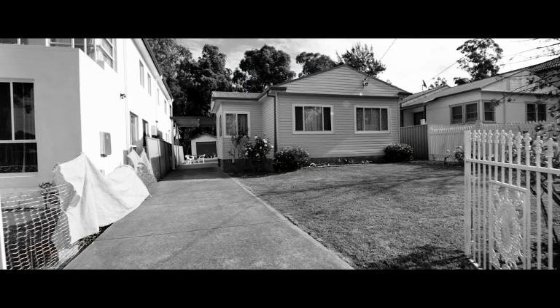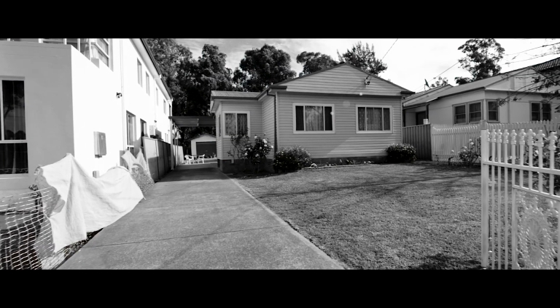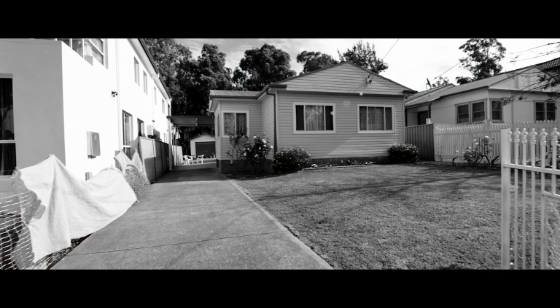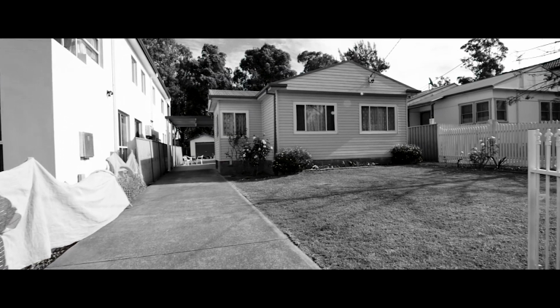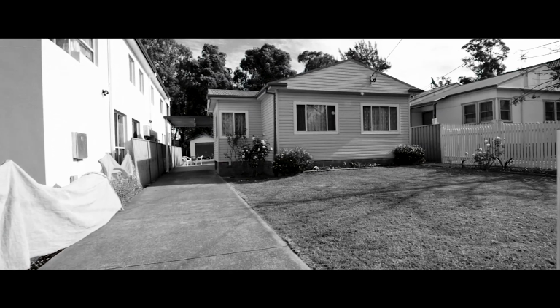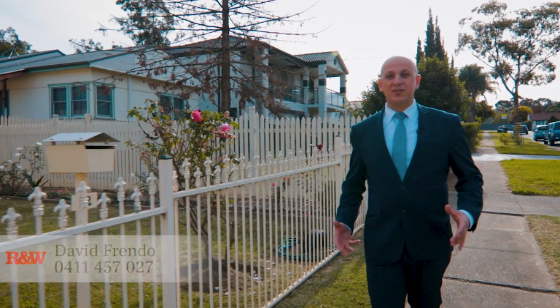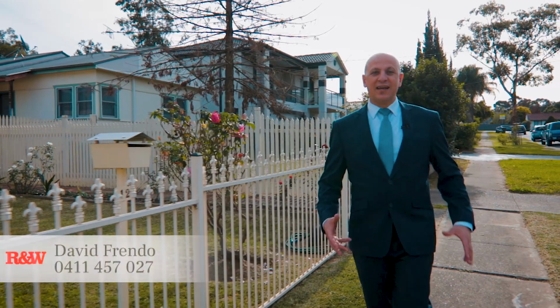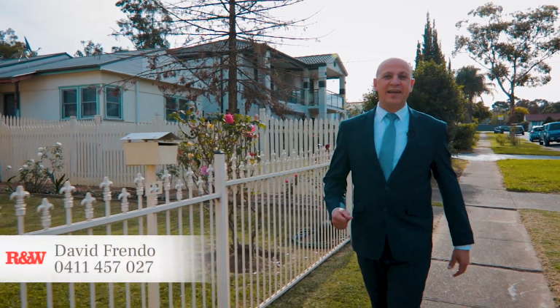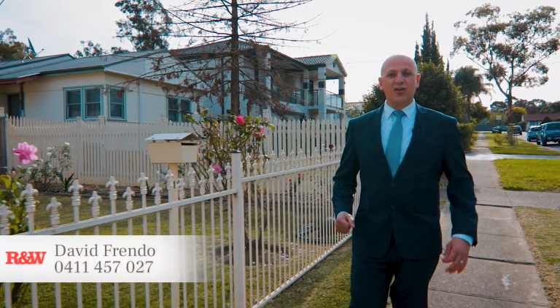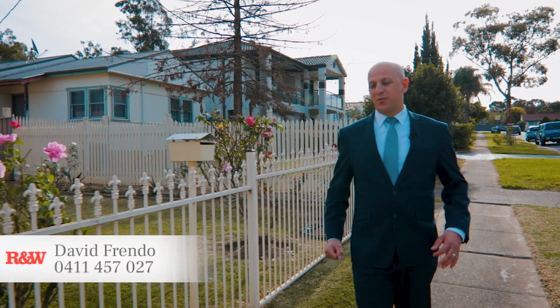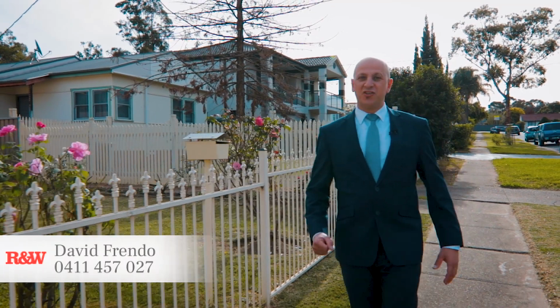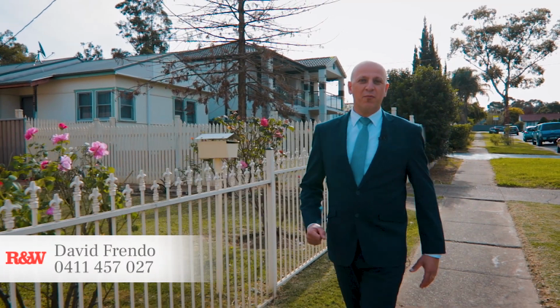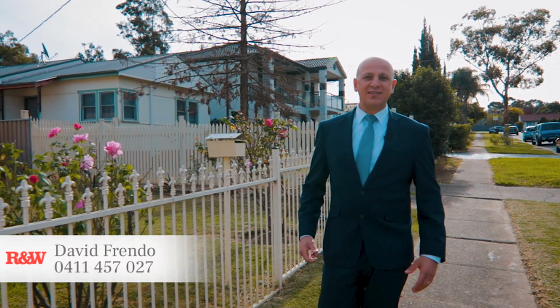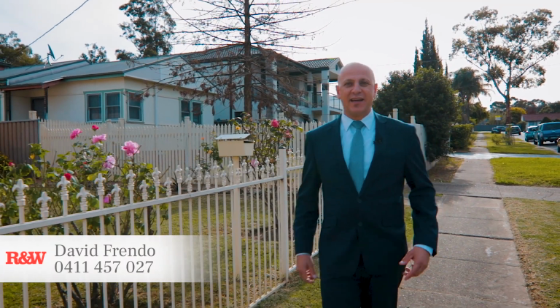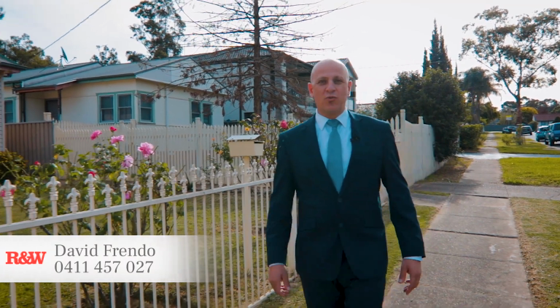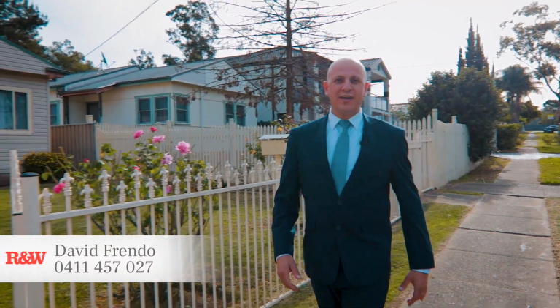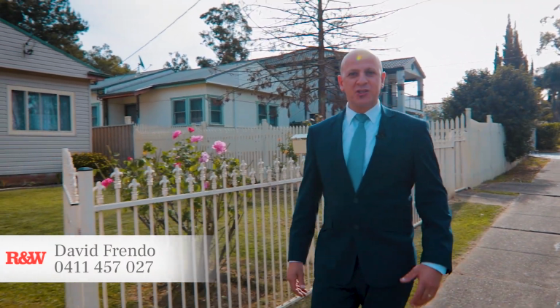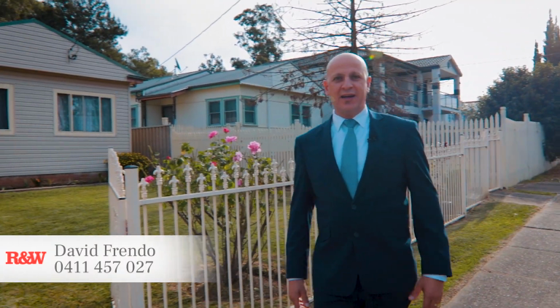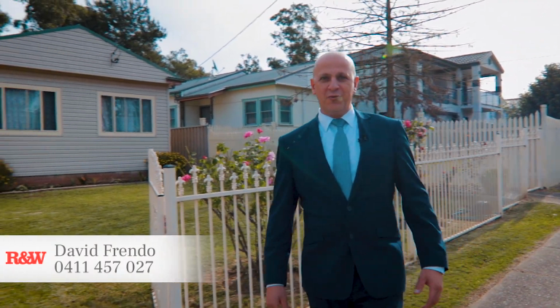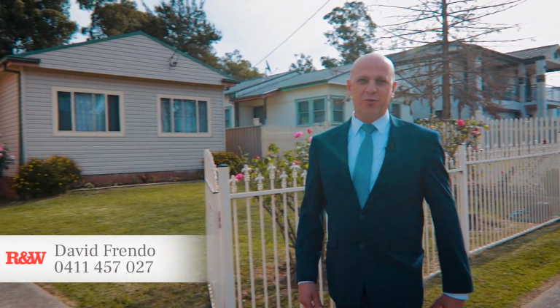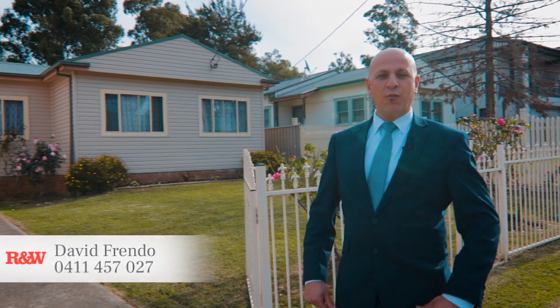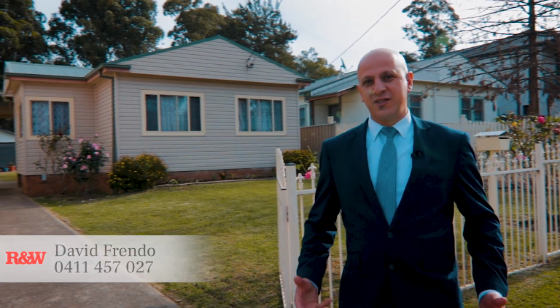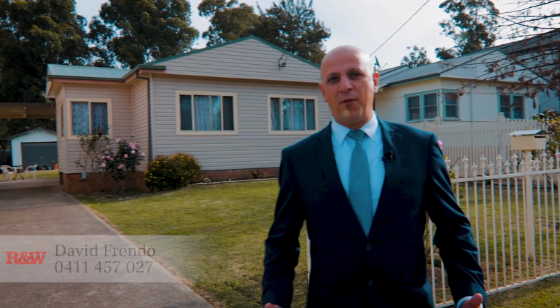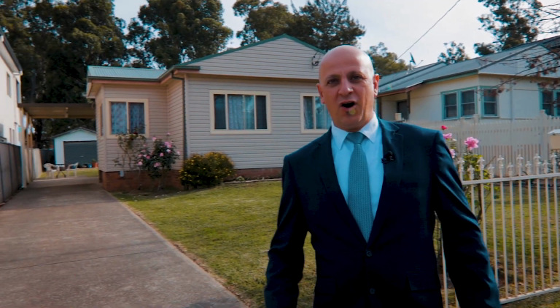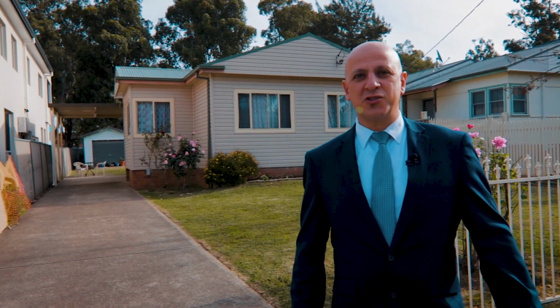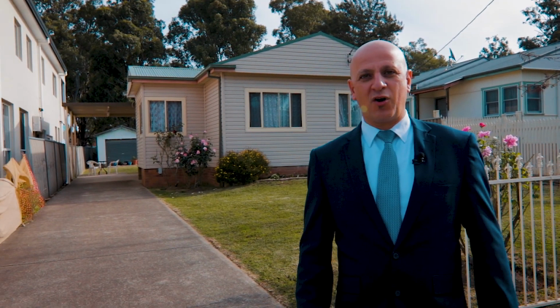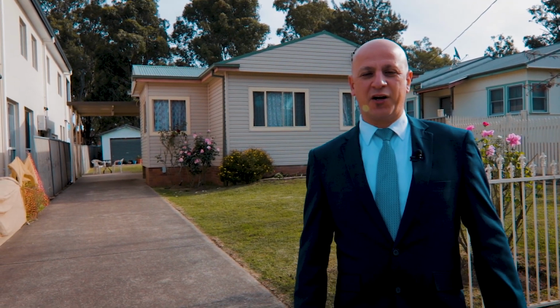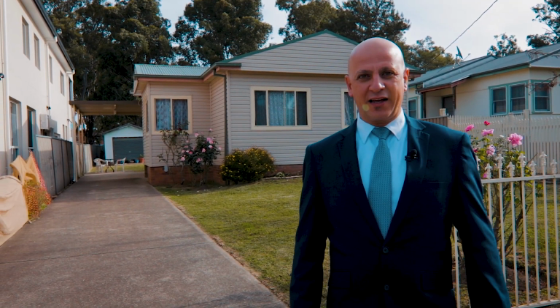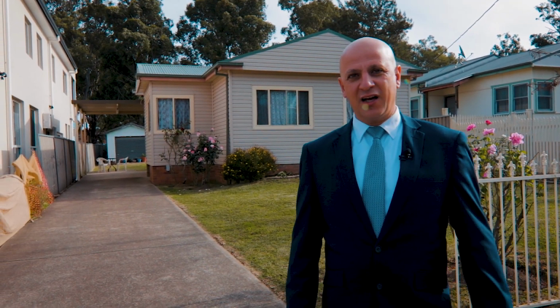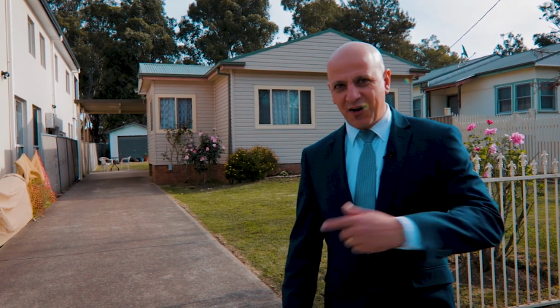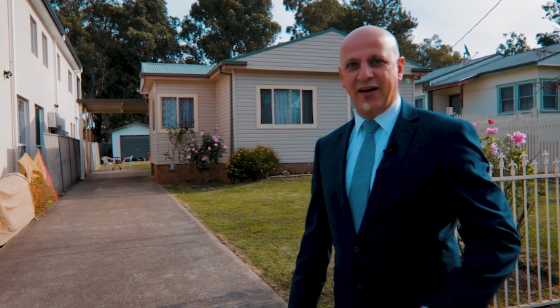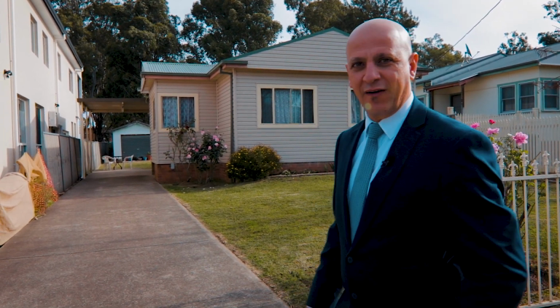Hey guys, David Friendo here from R&W Real Estate. Today I'd like to present to you my latest listing at number 12 Clemens Street, Rudy Hill — a well-presented property on a good-sized block in a great location. Let's go inside and have a look around.